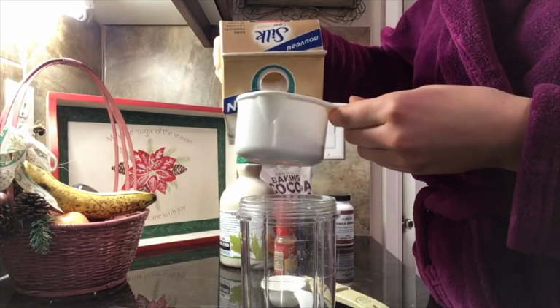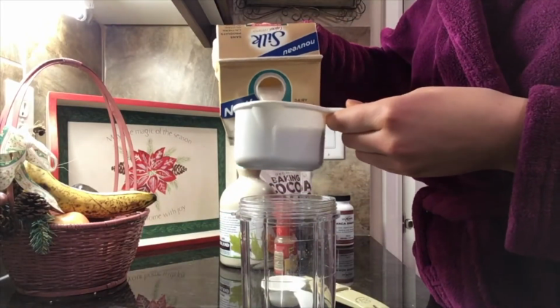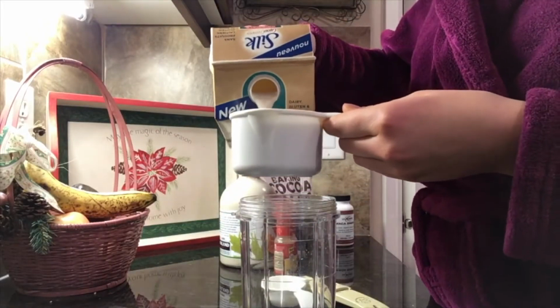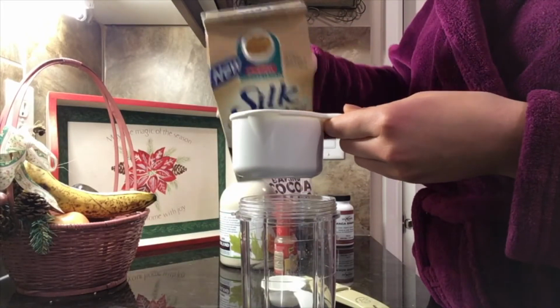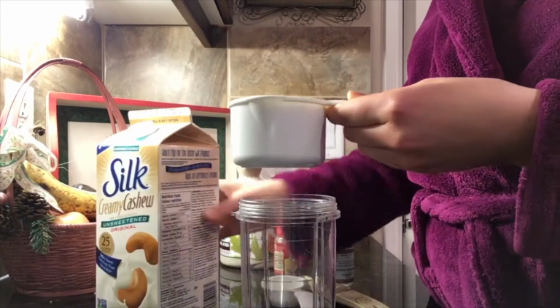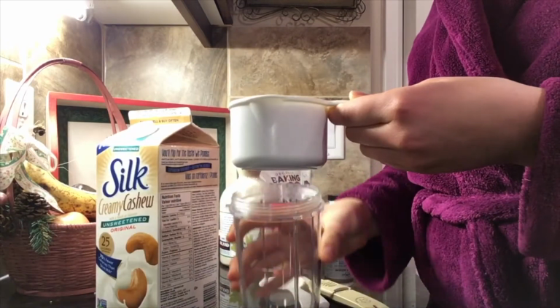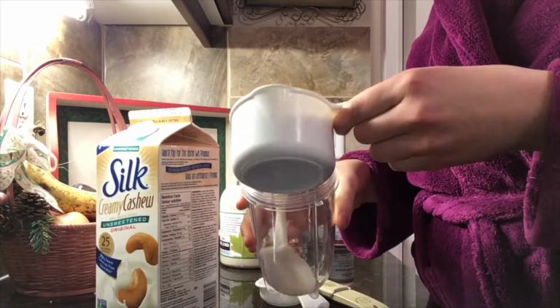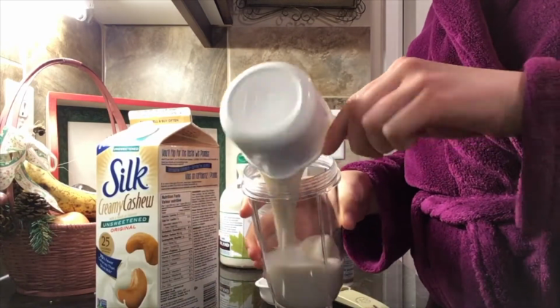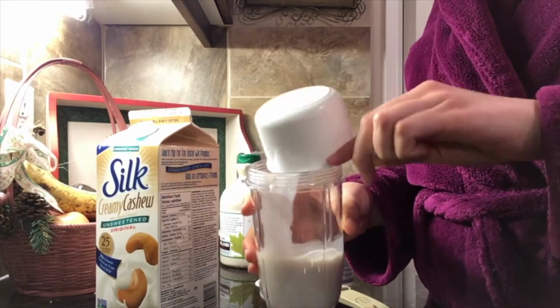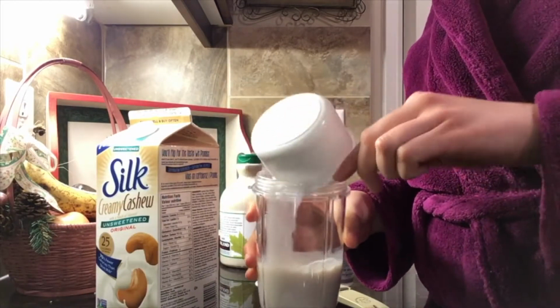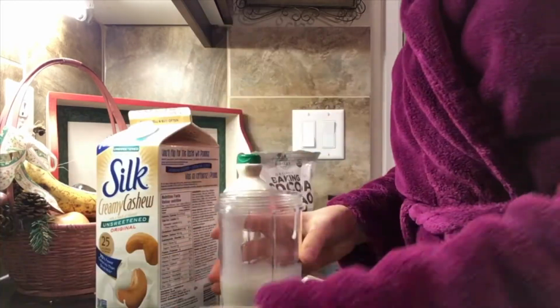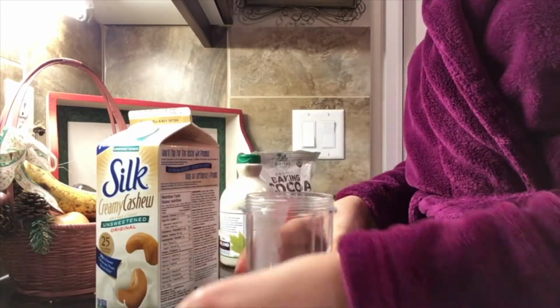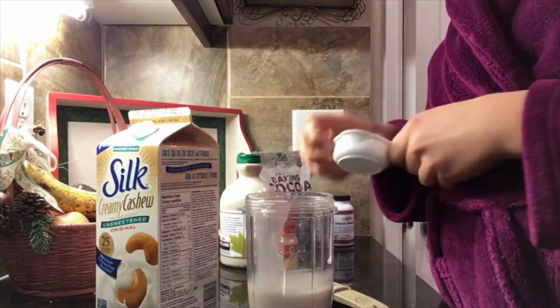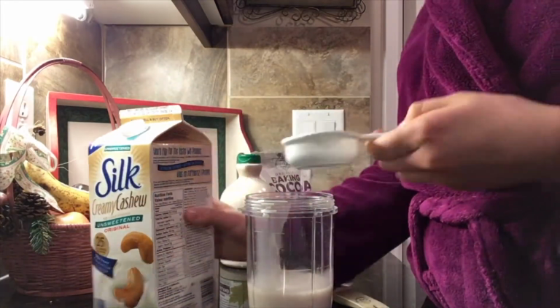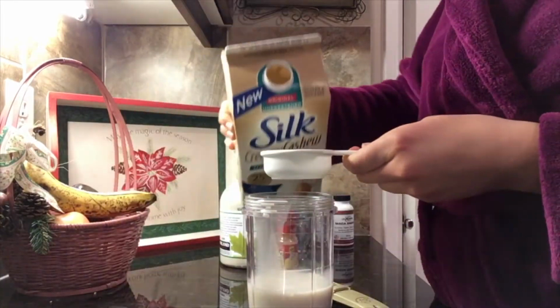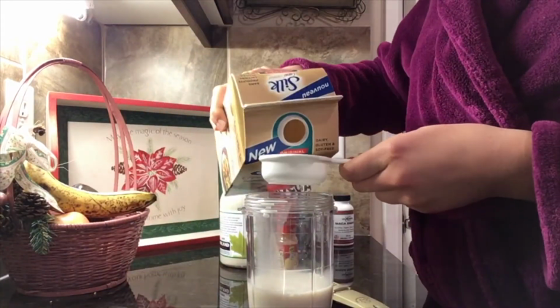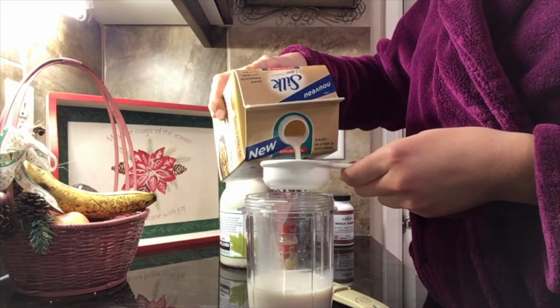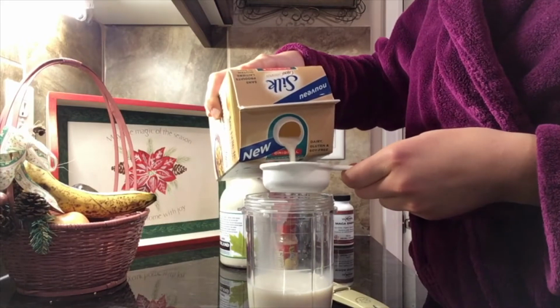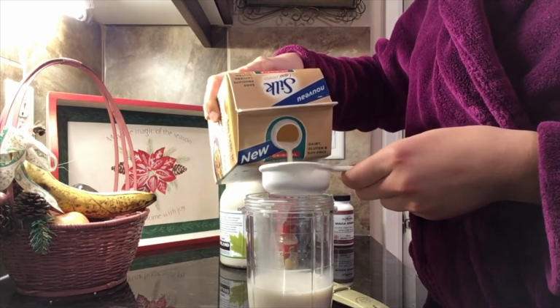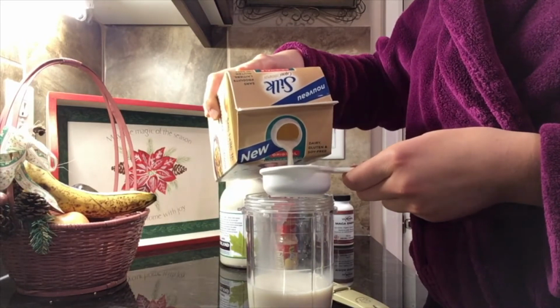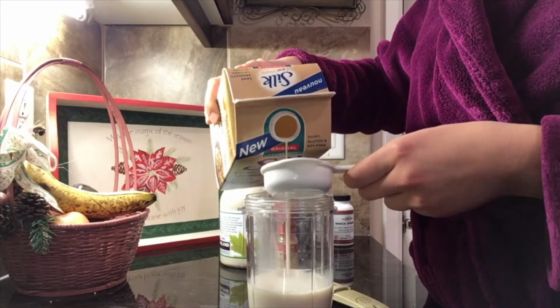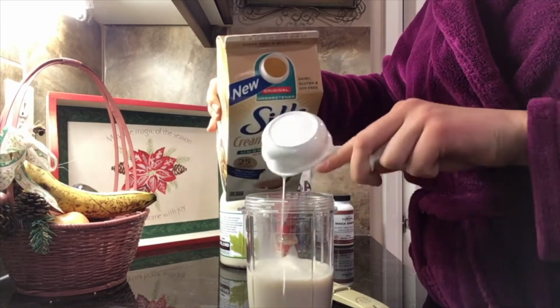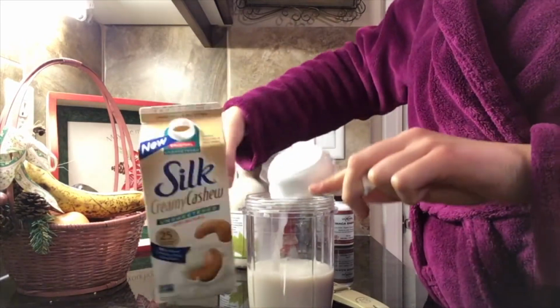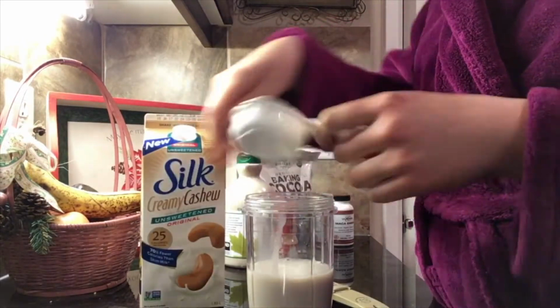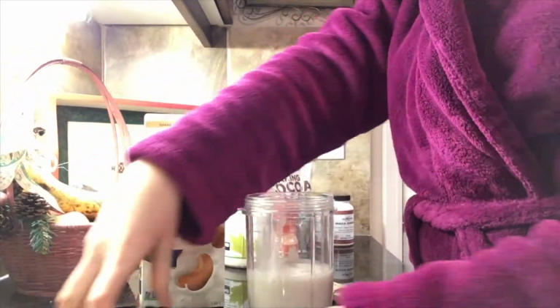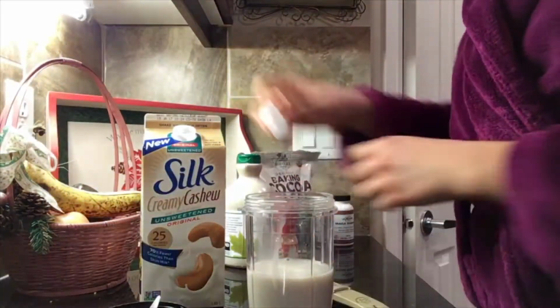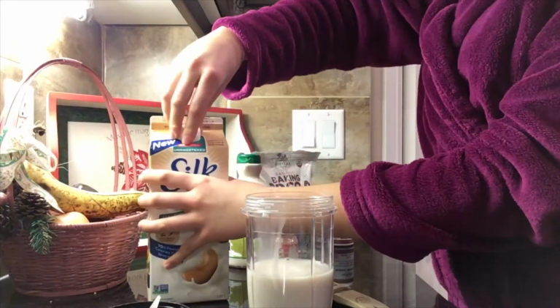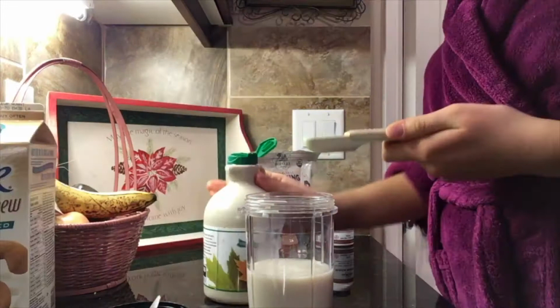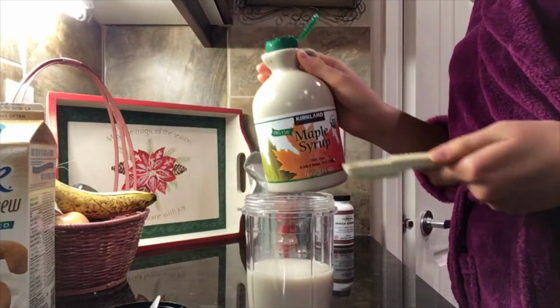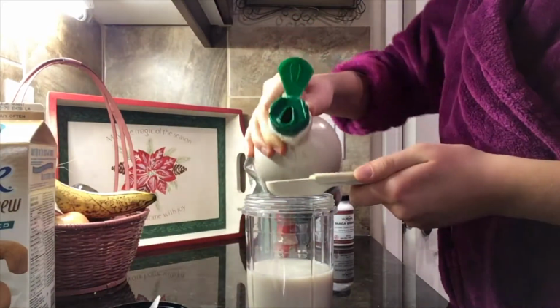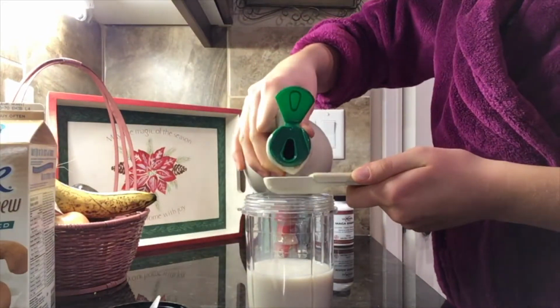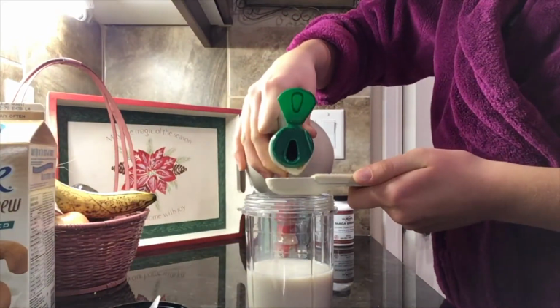It has over 20 different amino acids, 20 free-form fatty acids, vitamins B1, B2, C, and E, calcium, magnesium, potassium, and so much more.